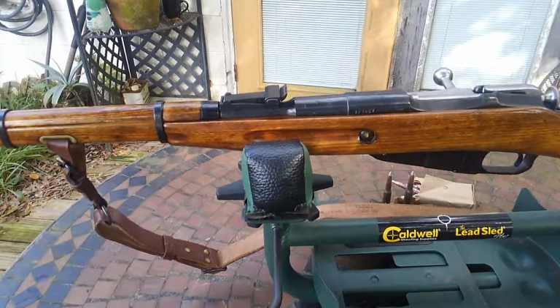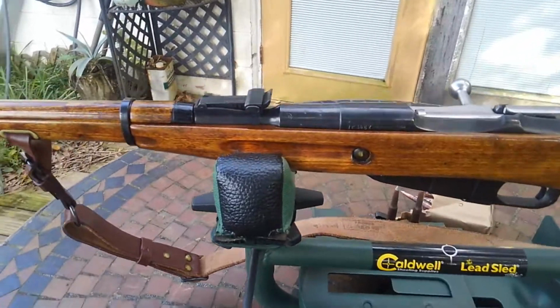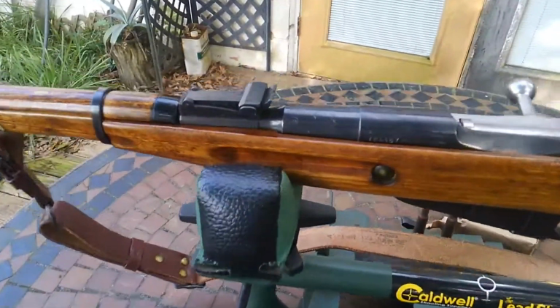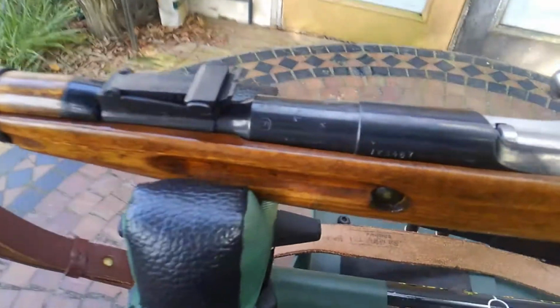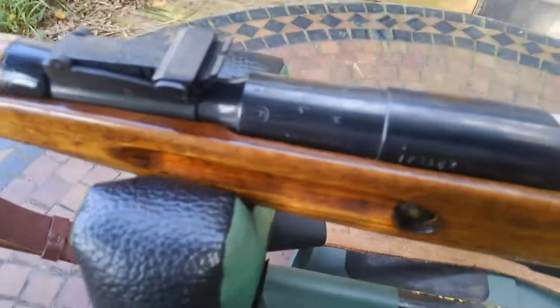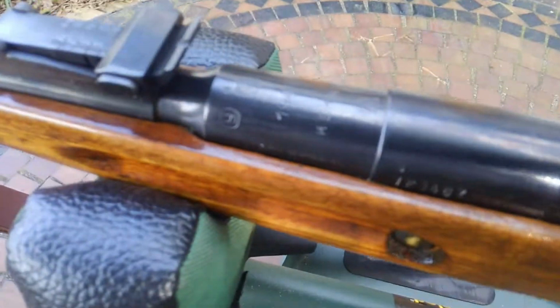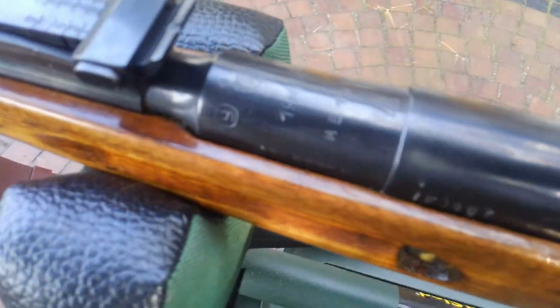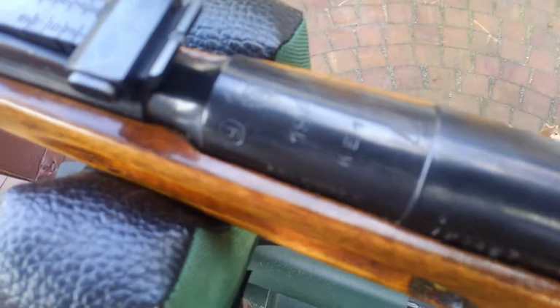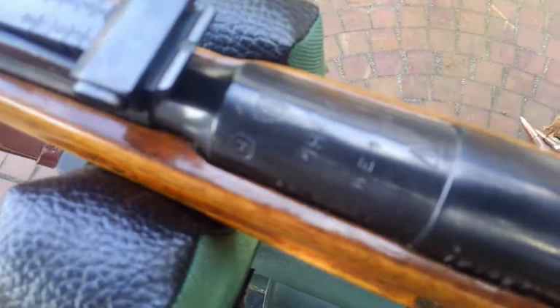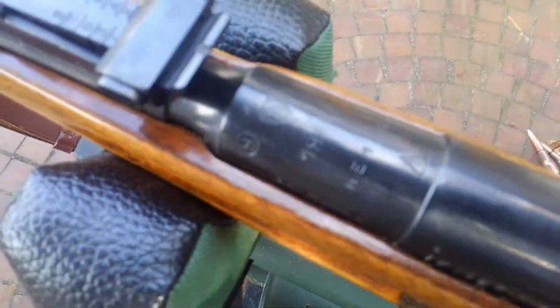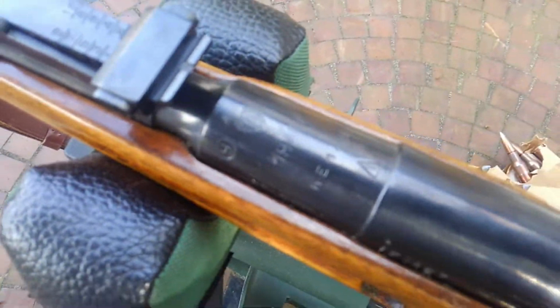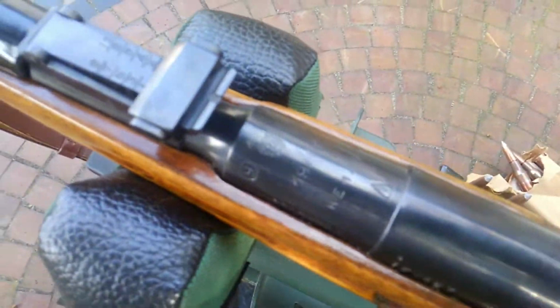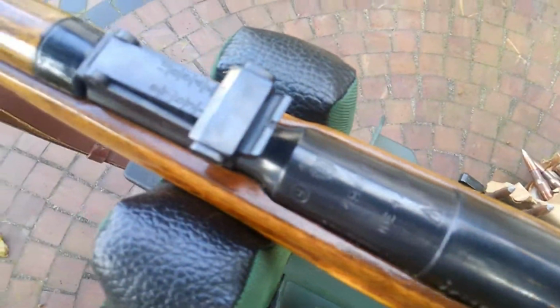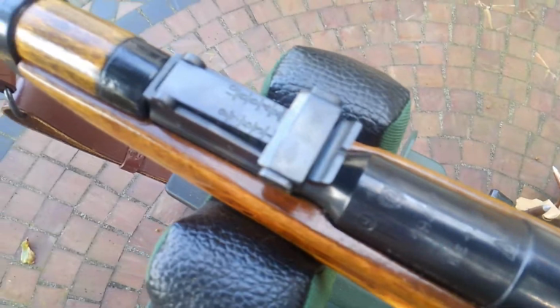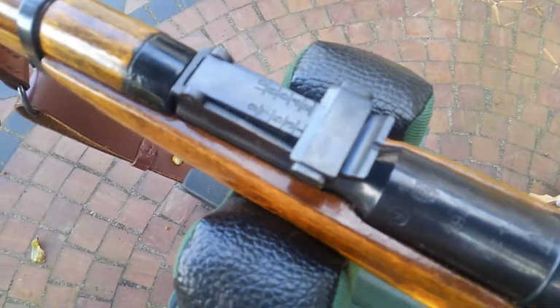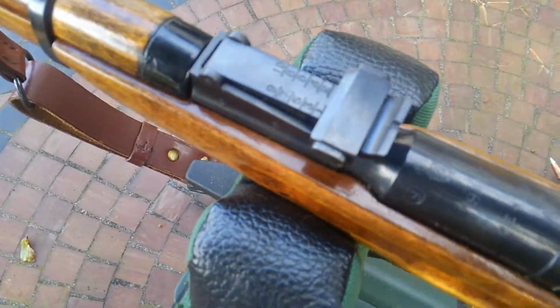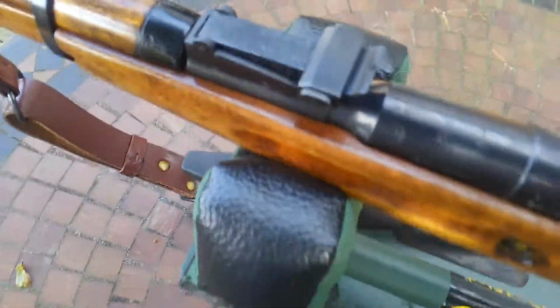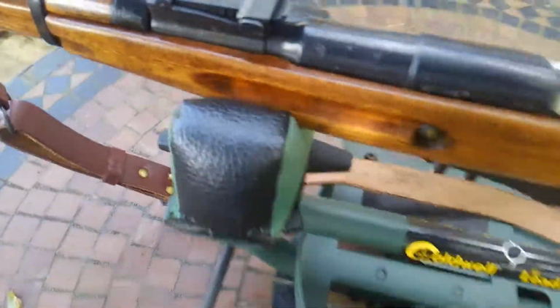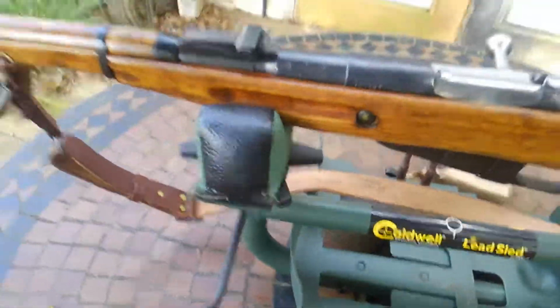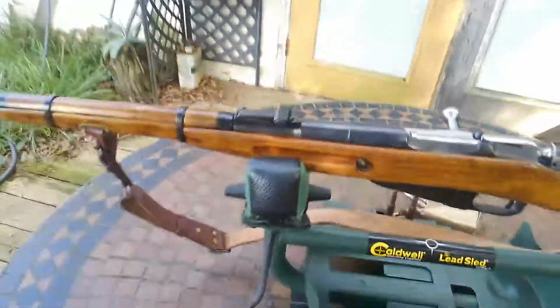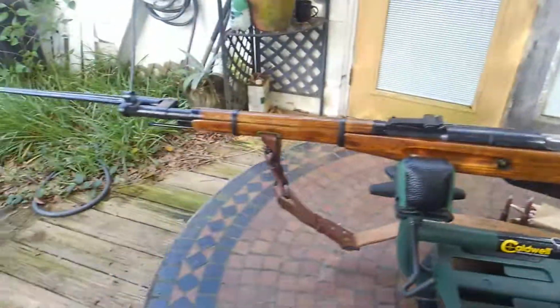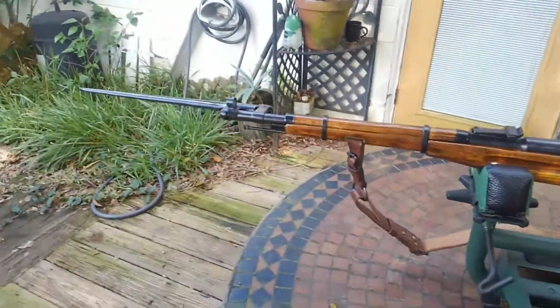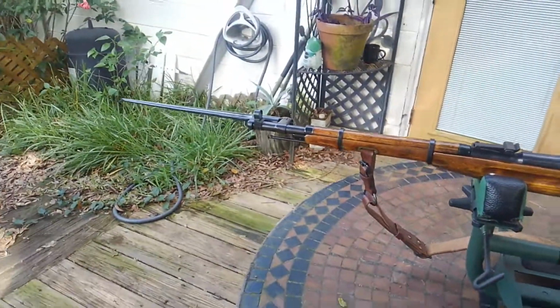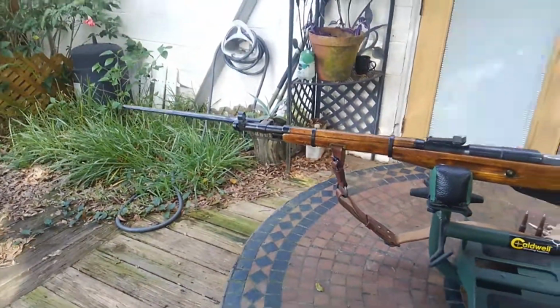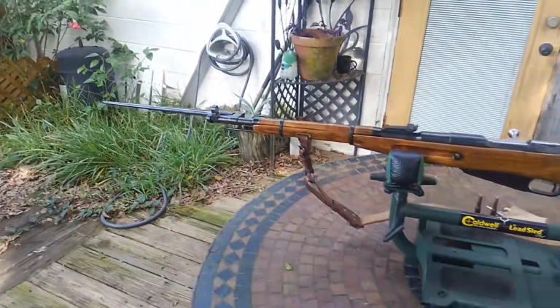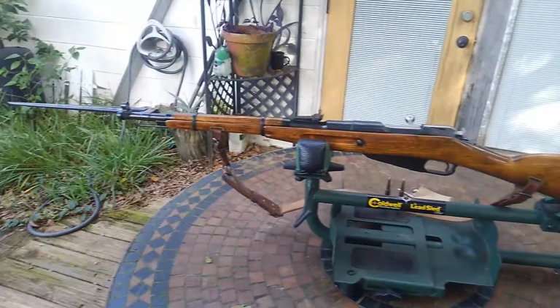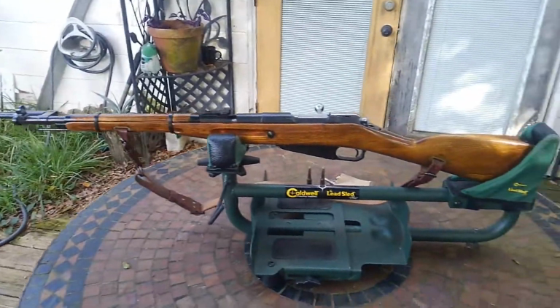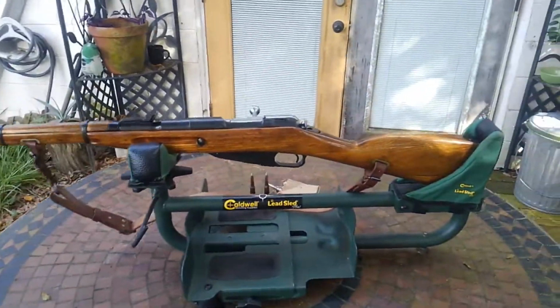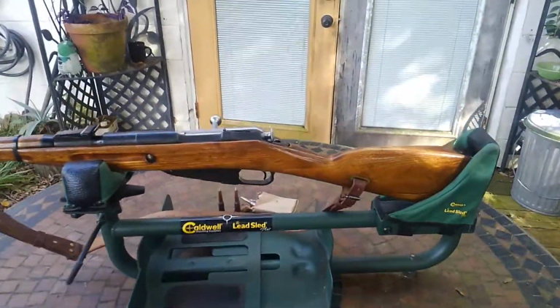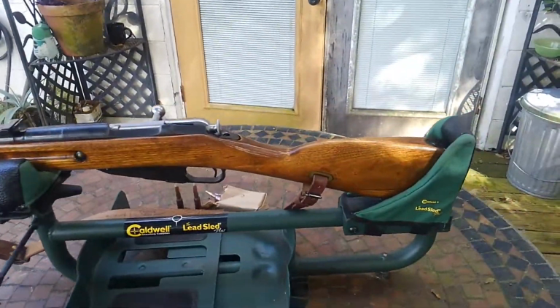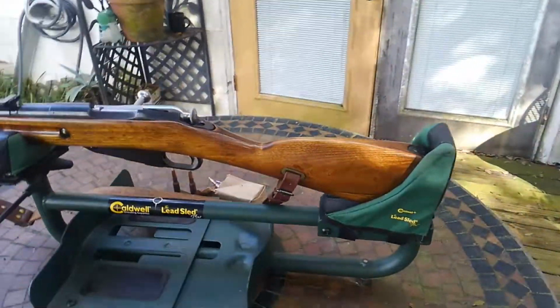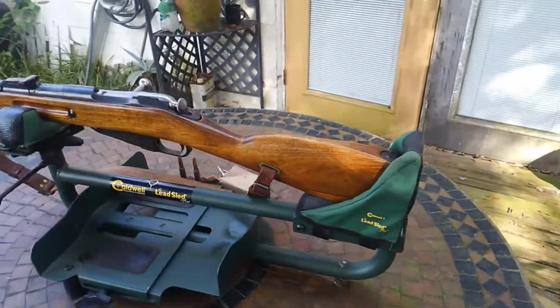Let's see if you can even see it — it's too close. 1946, all the serial numbers match. Beautiful gun. Haven't even fired it yet.